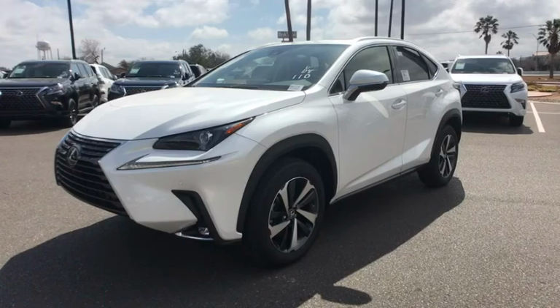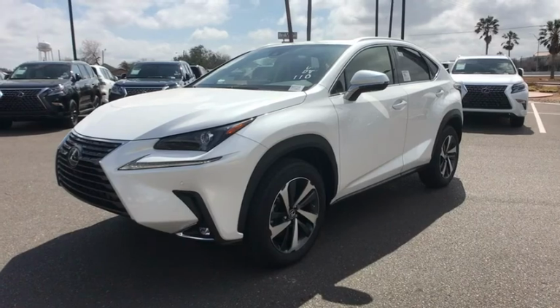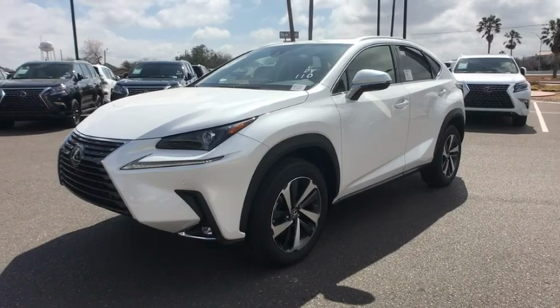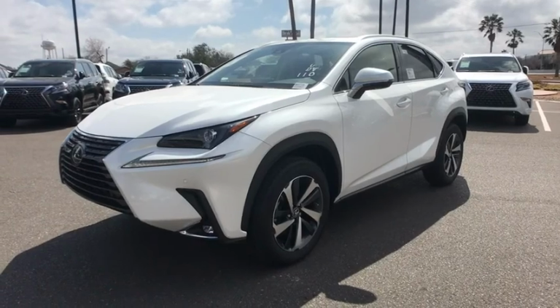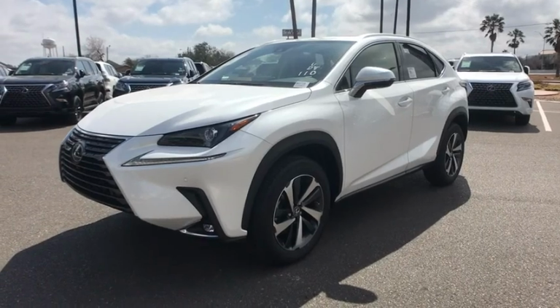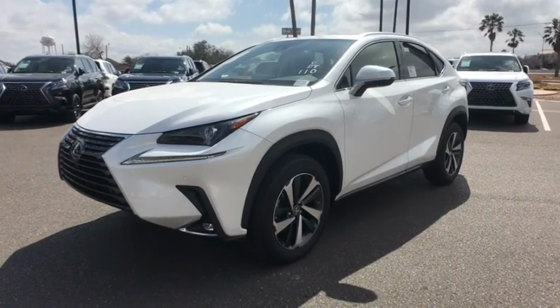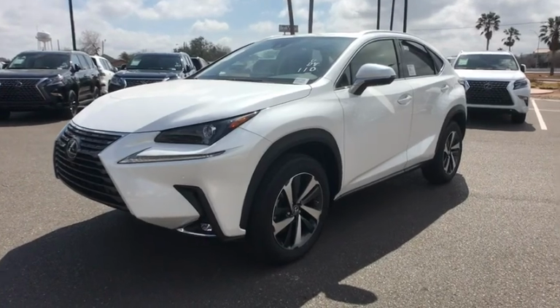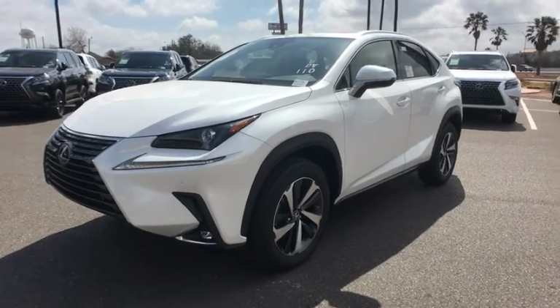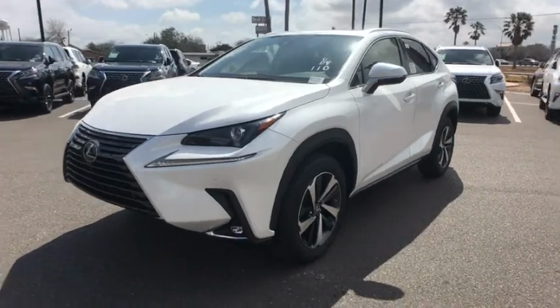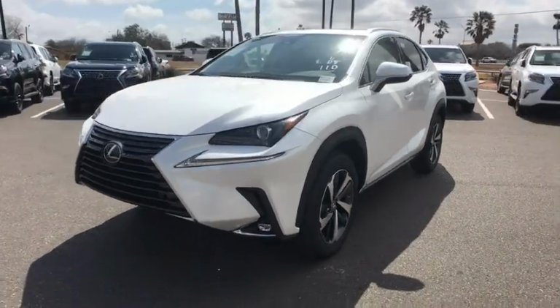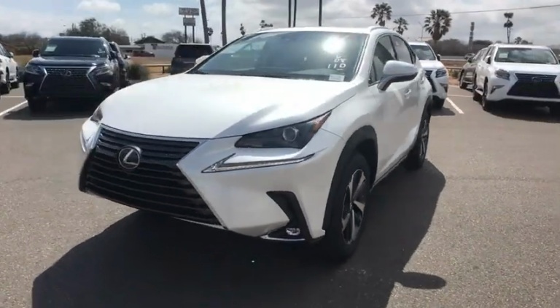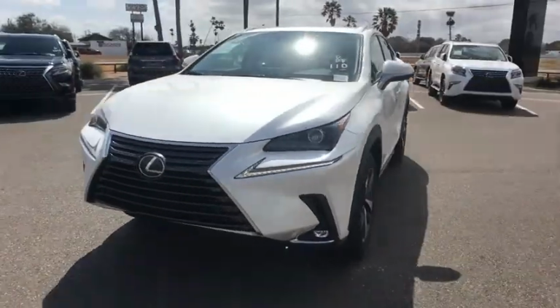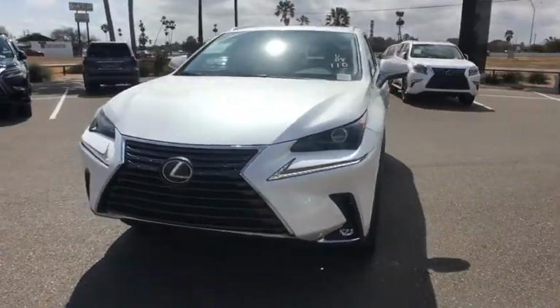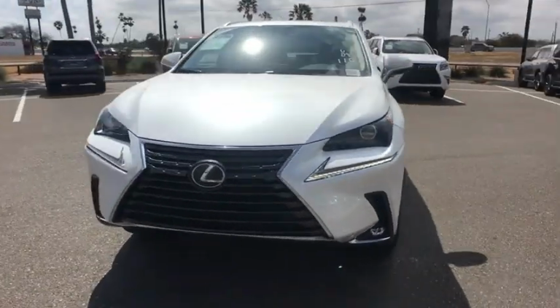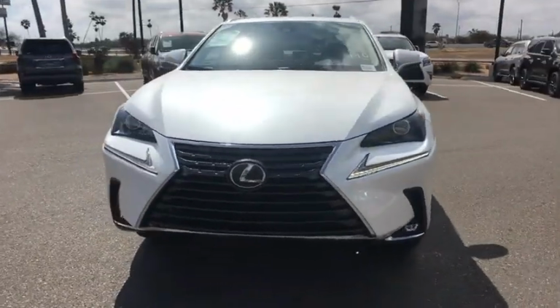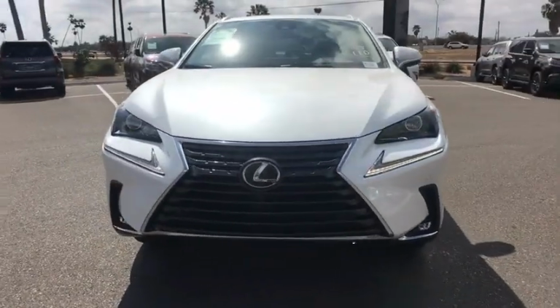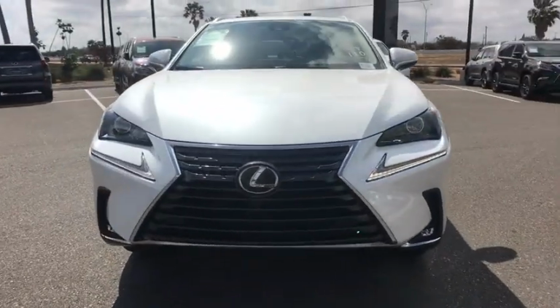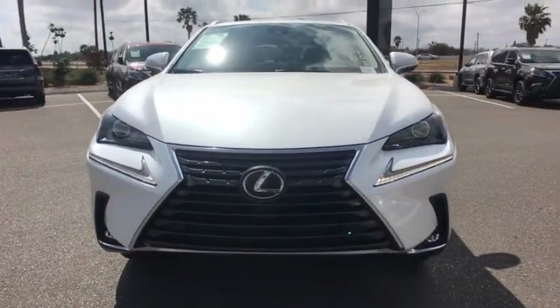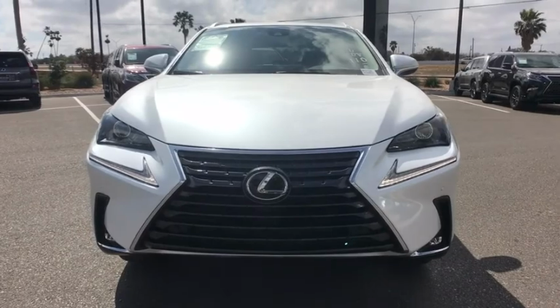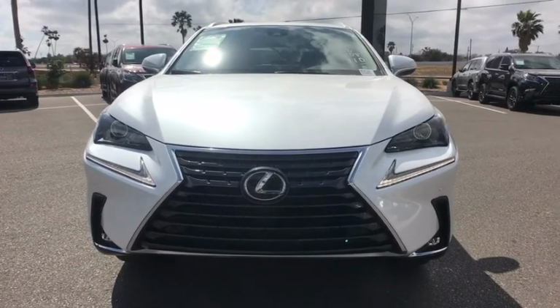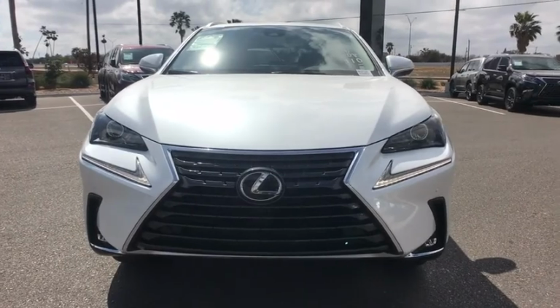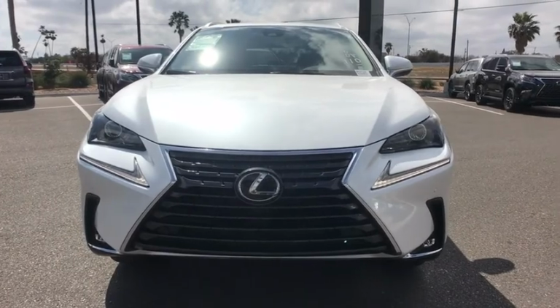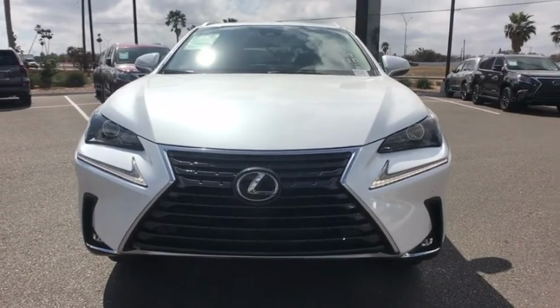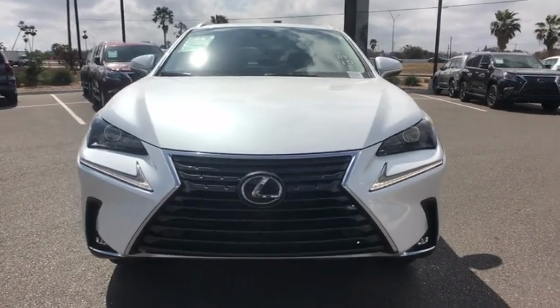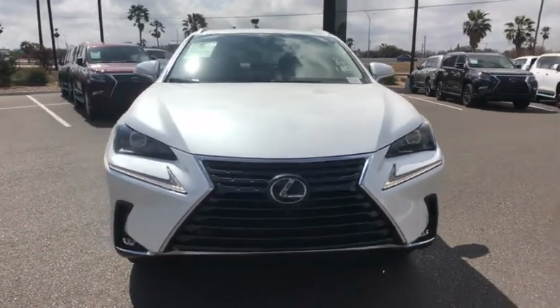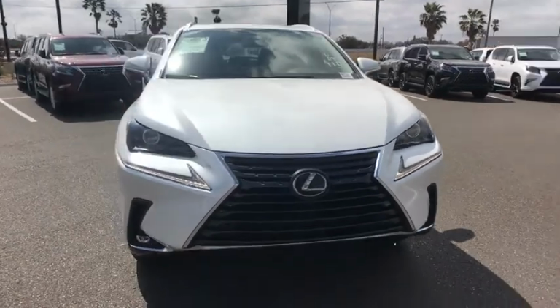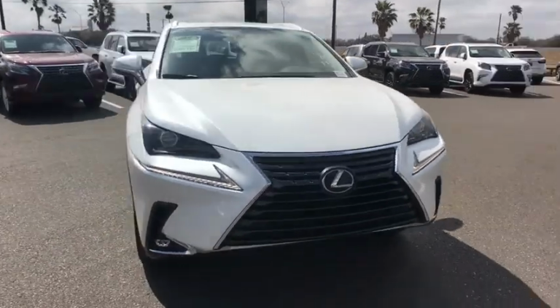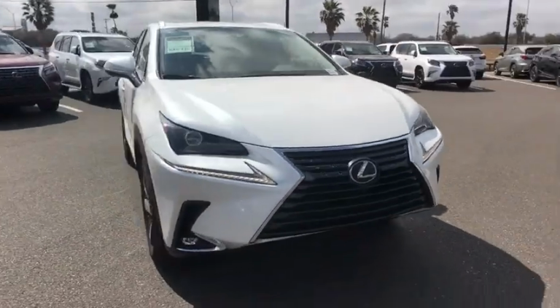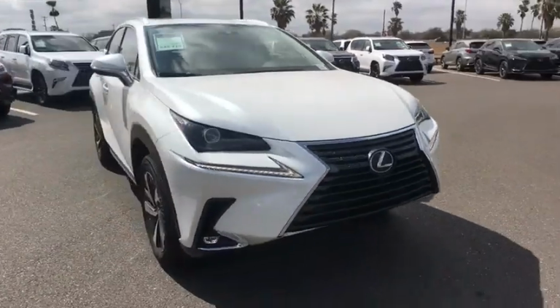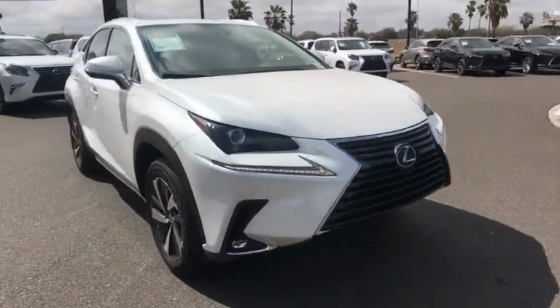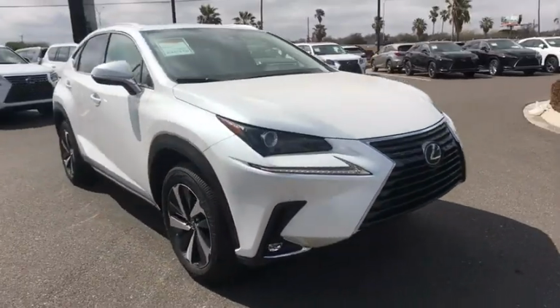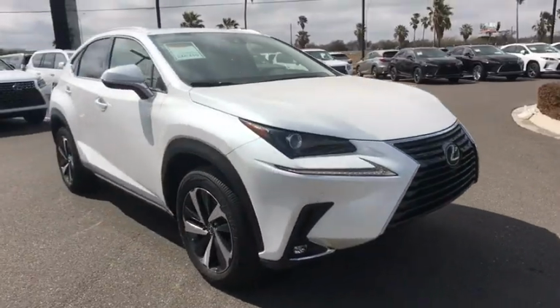Come test drive the 2021 Lexus NX. The Lexus NX is sculpted to look nimble while hinting at the incredible power concentrated inside.